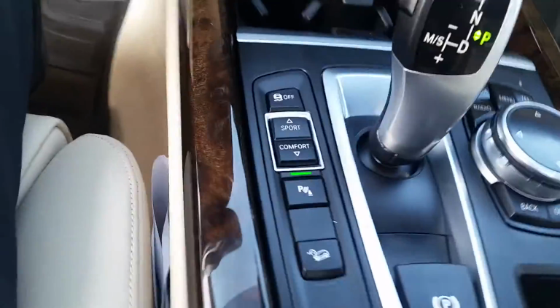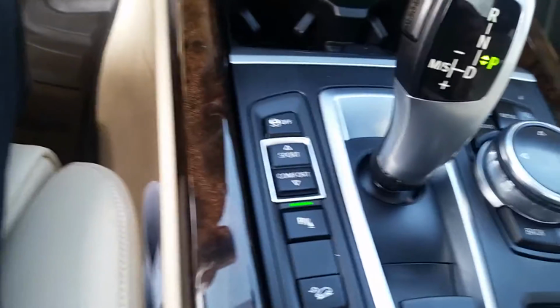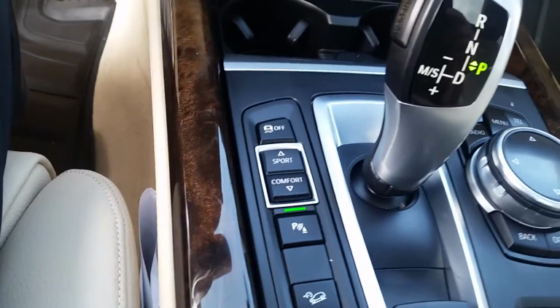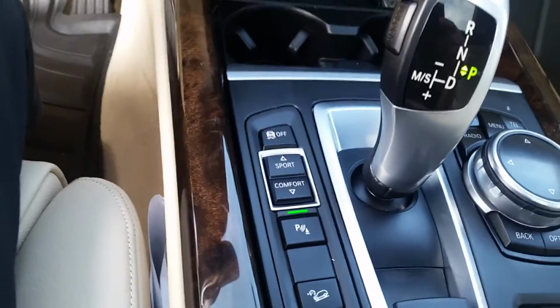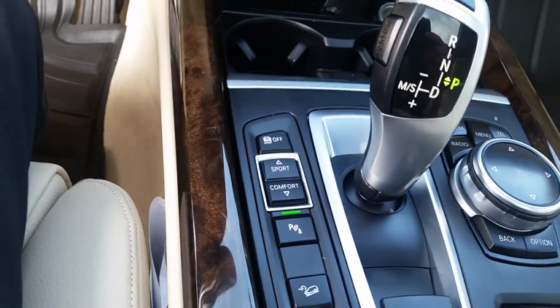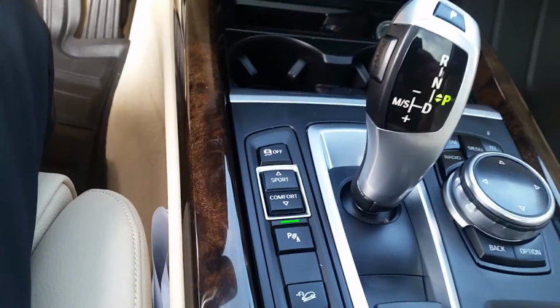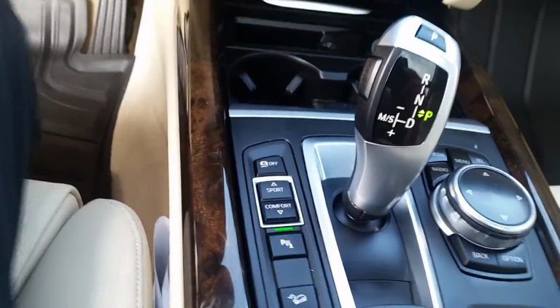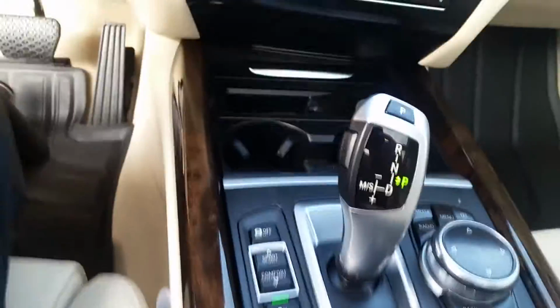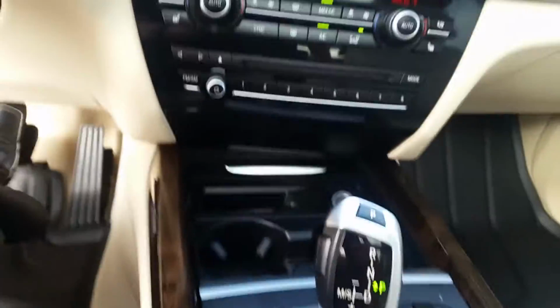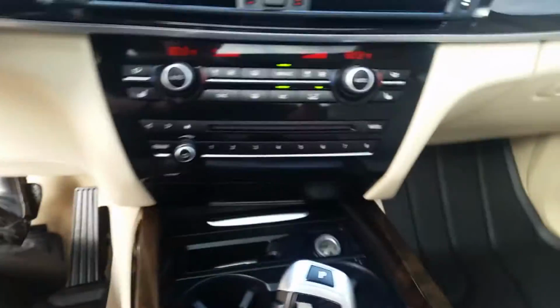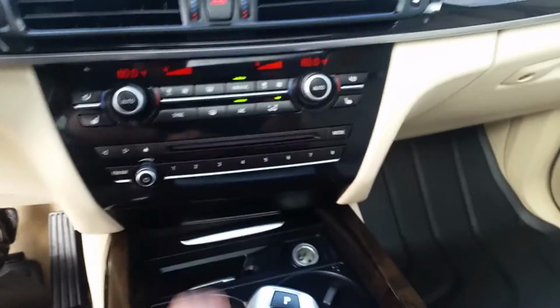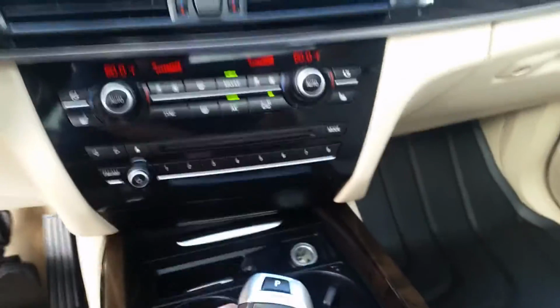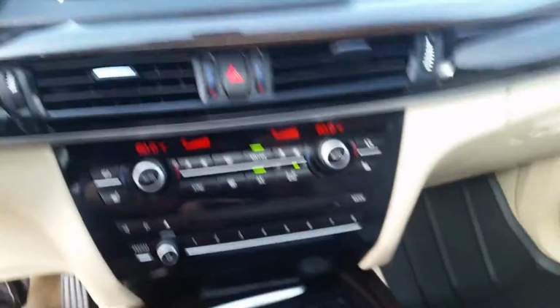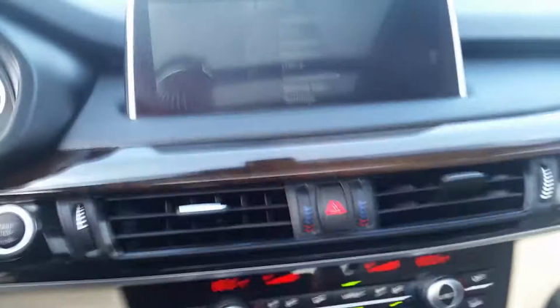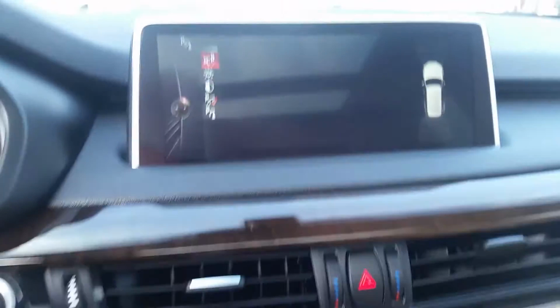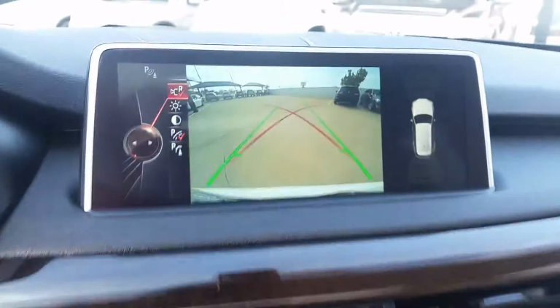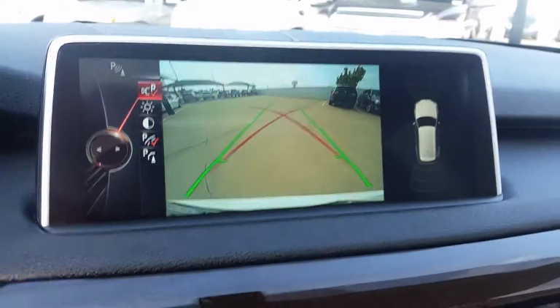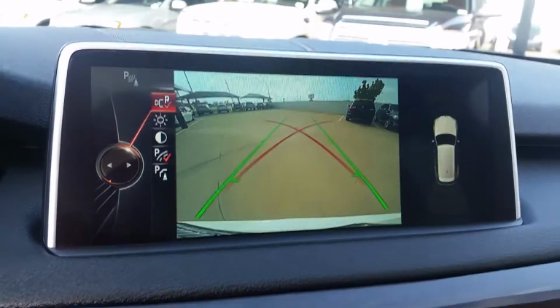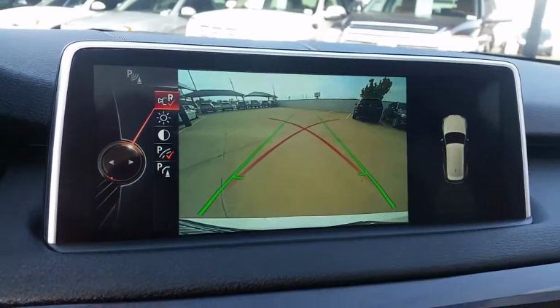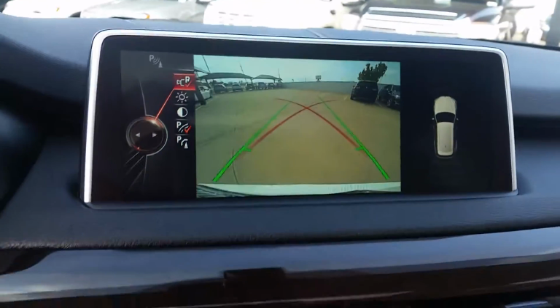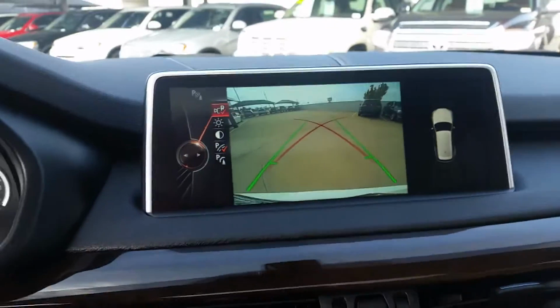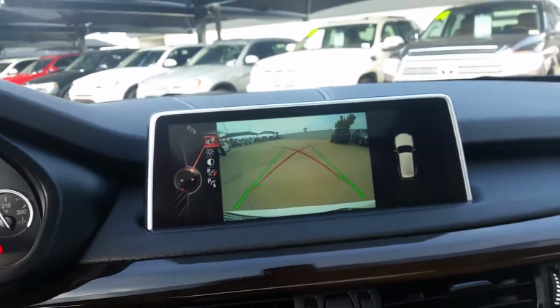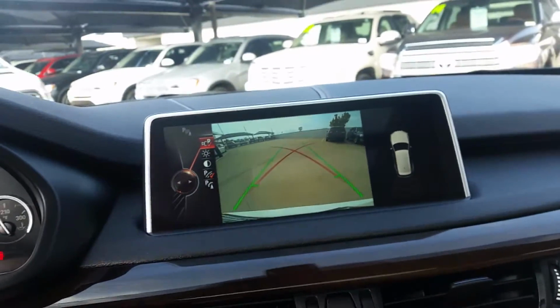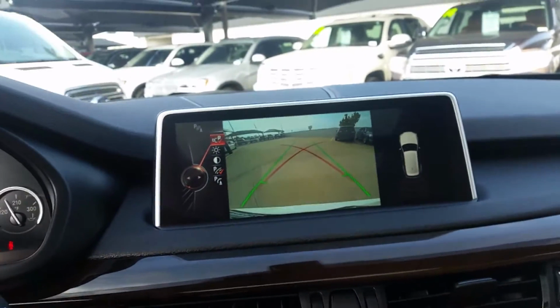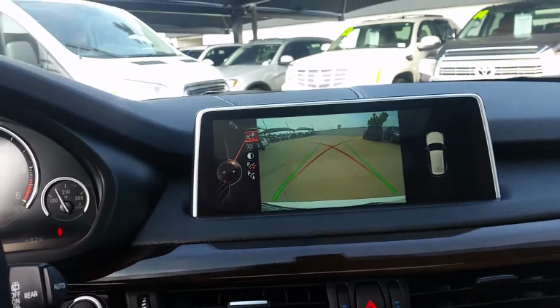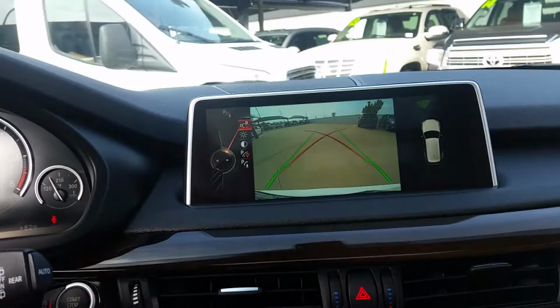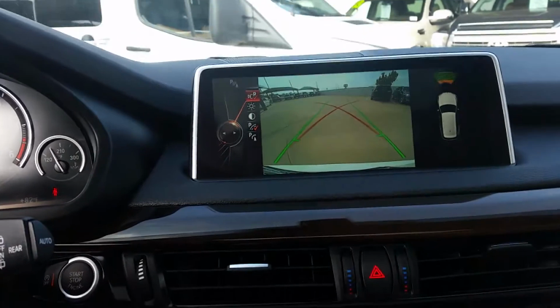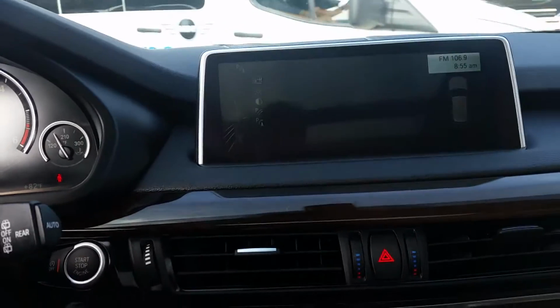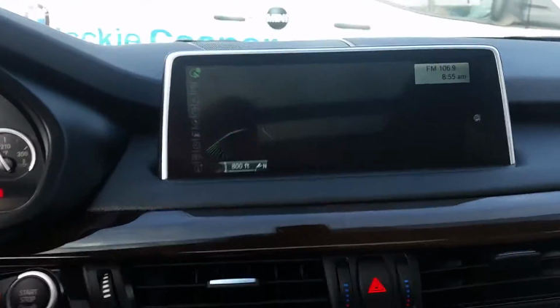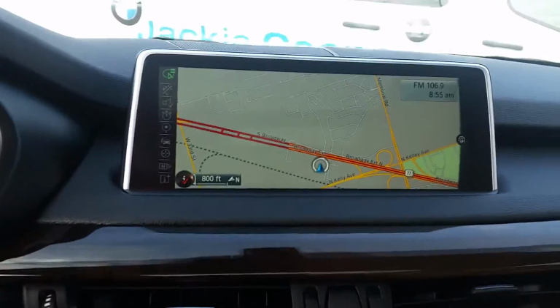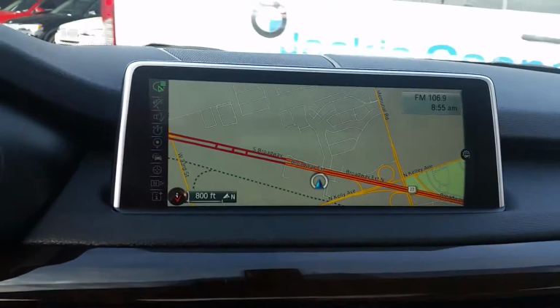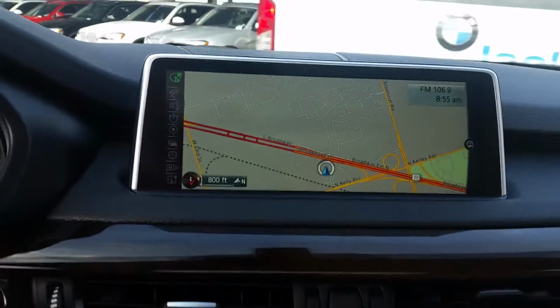The iDrive controller. You have your three different driving modes: Comfort, EcoPro, and Sport. Here's what the rear view camera looks like — a real nice clear screen. And the navigation menu on it.